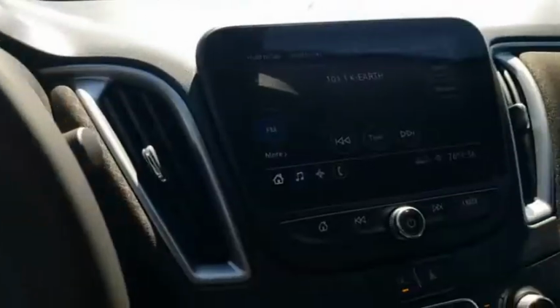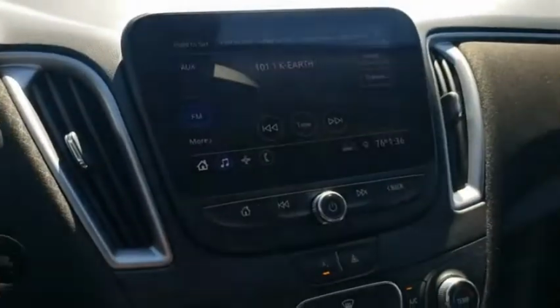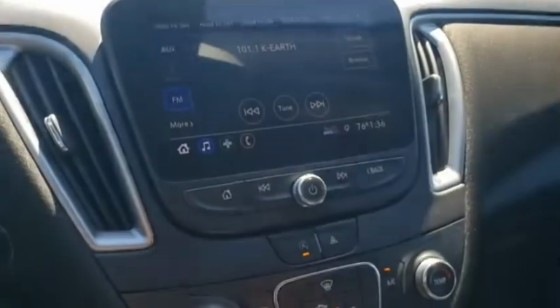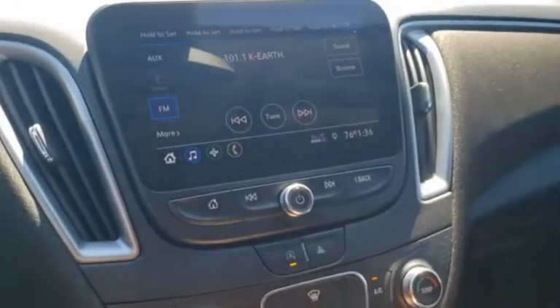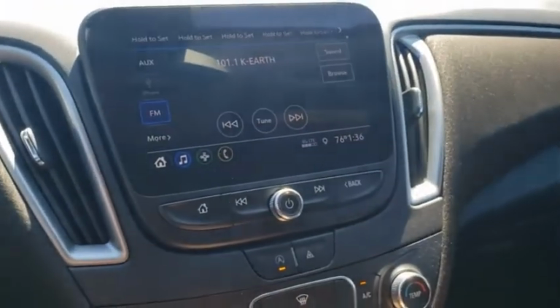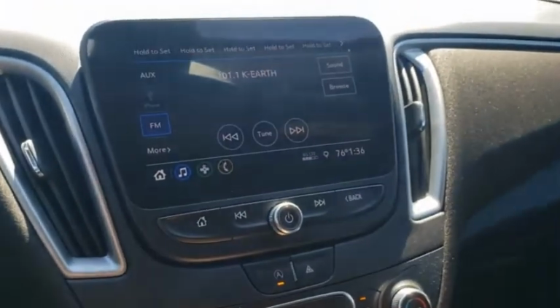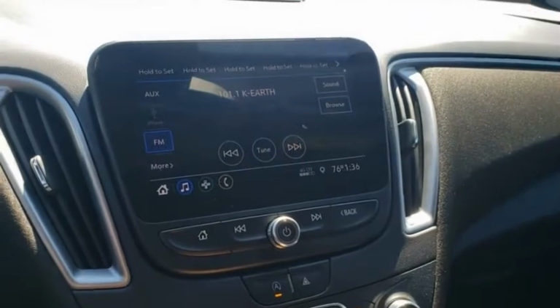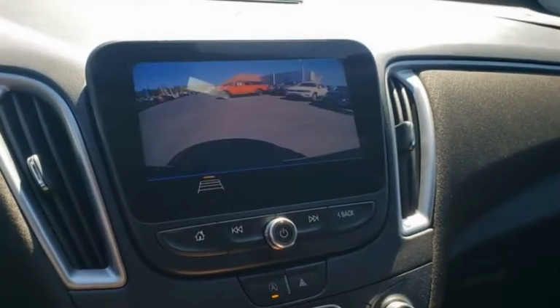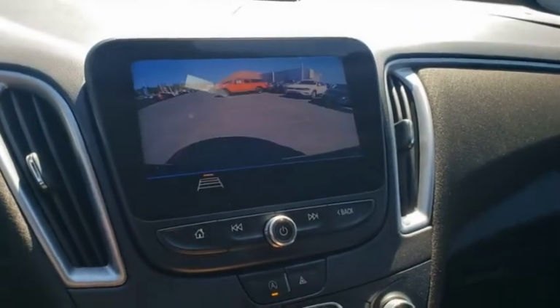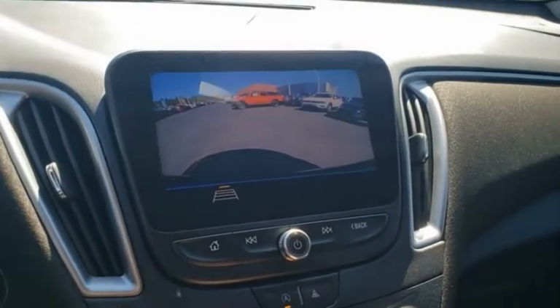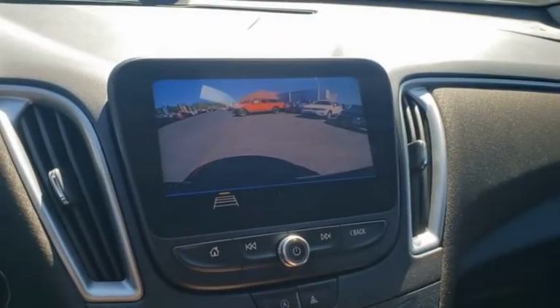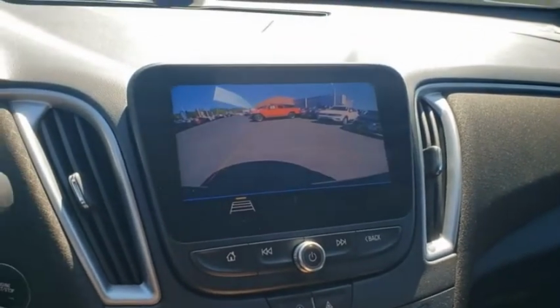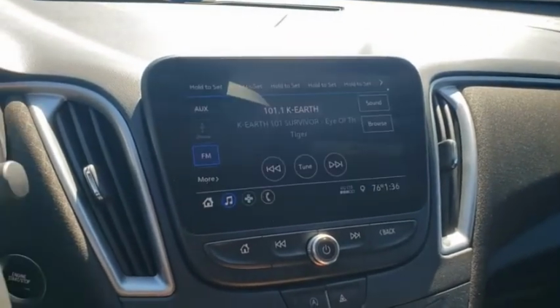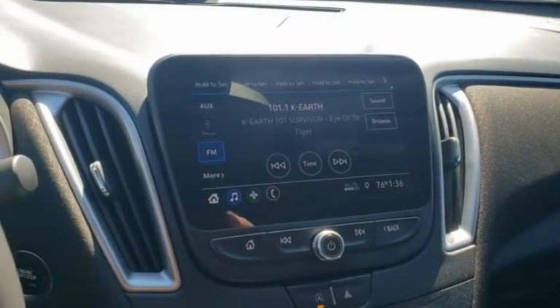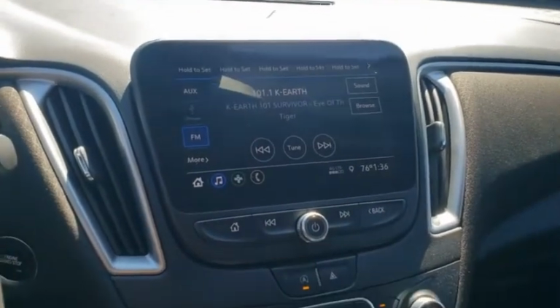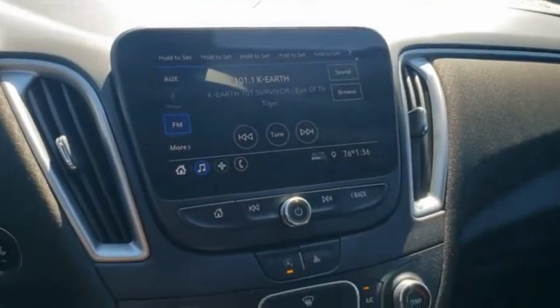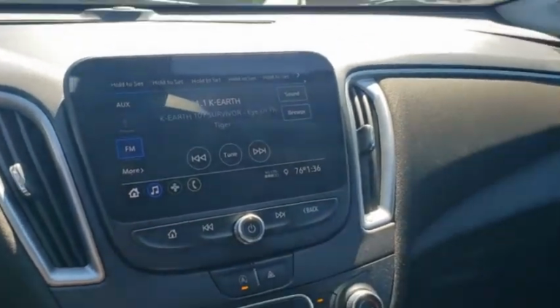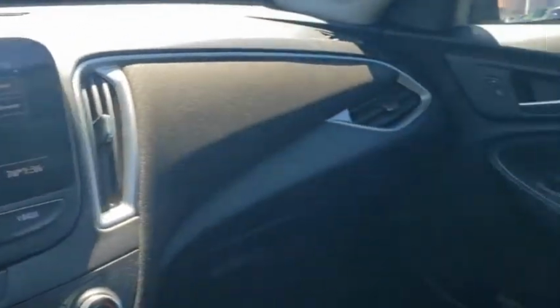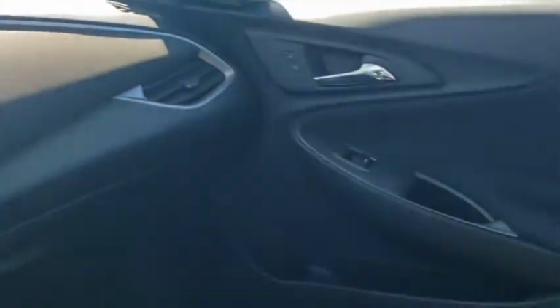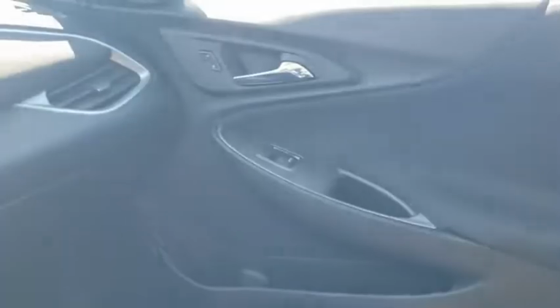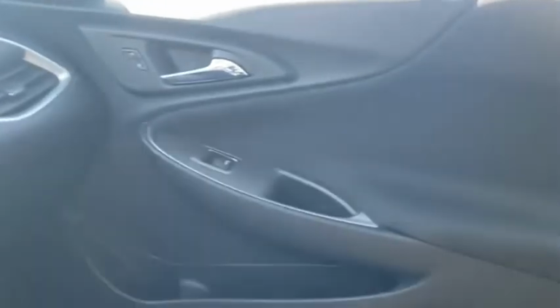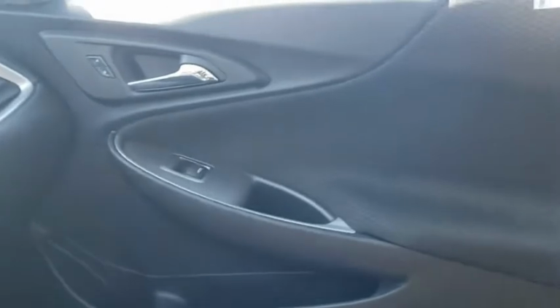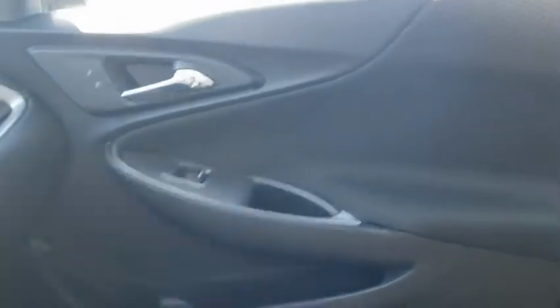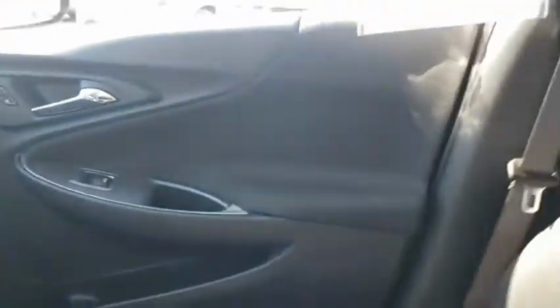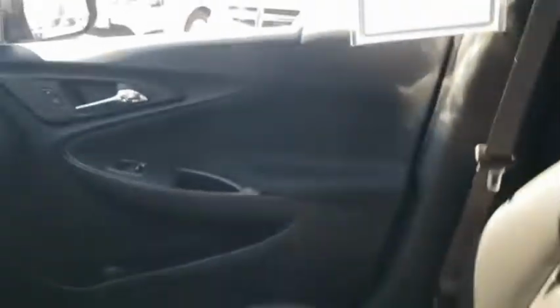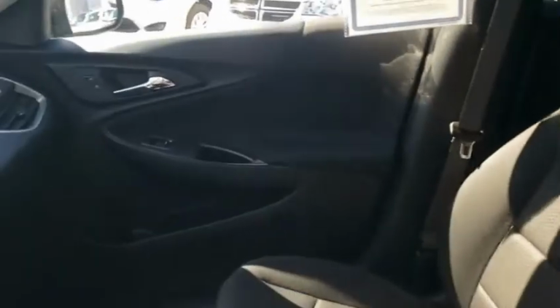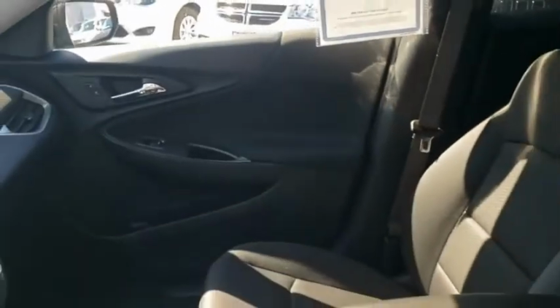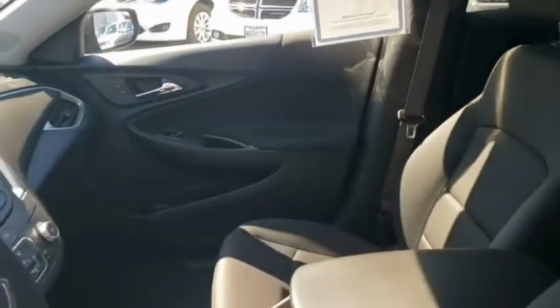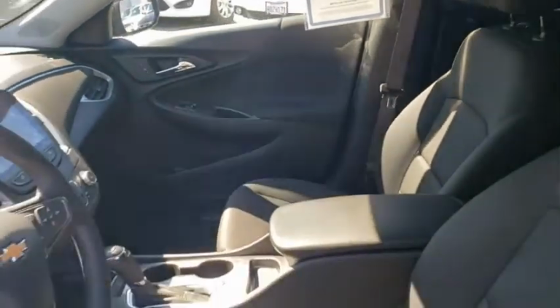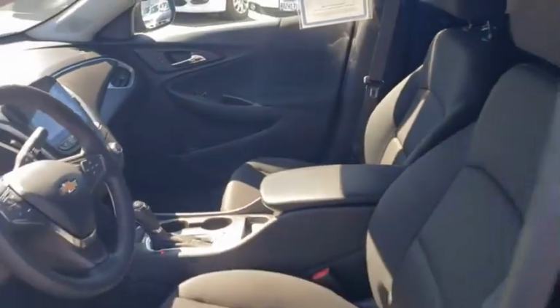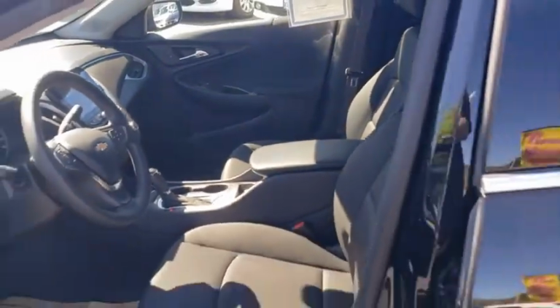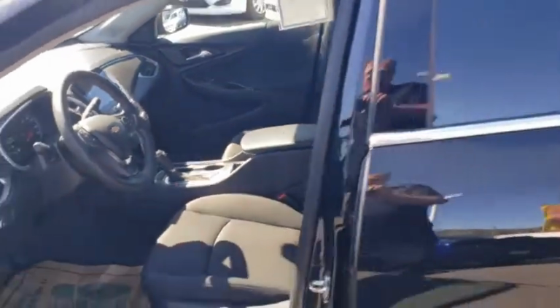If you like what you see, call, direct message us, or visit our website for pricing and more details. Again, this is Shaver Chrysler Dodge Jeep Ram, and you just previewed a pre-owned 2020 Chevrolet Malibu RS.